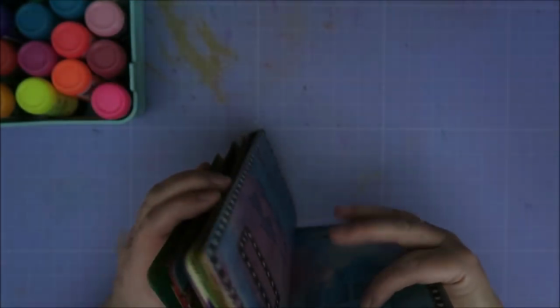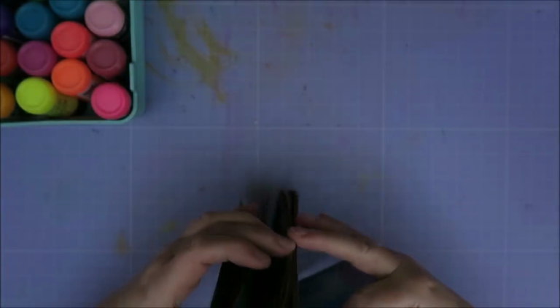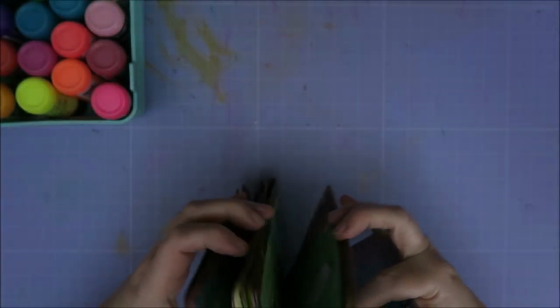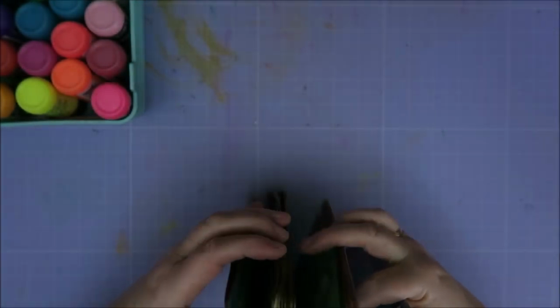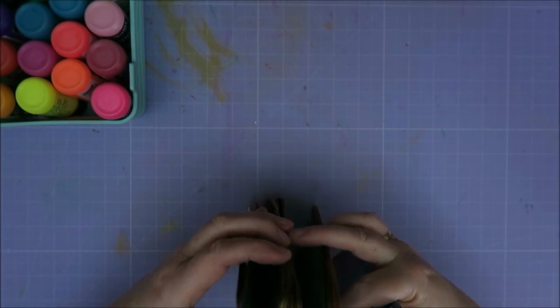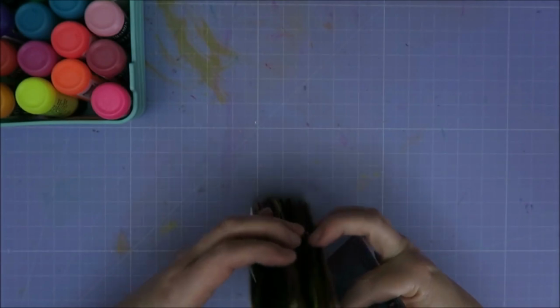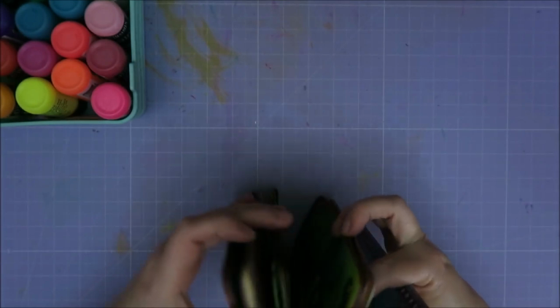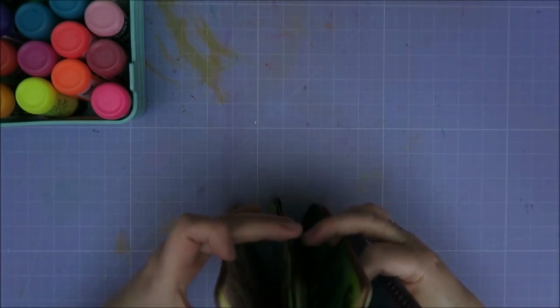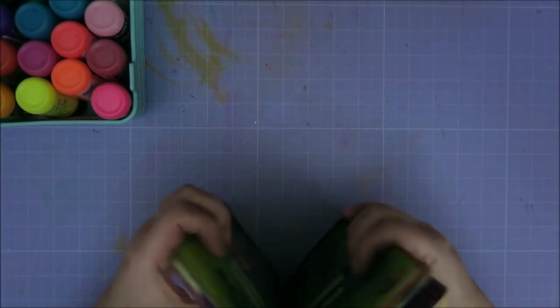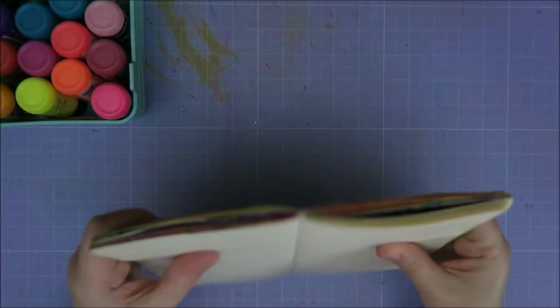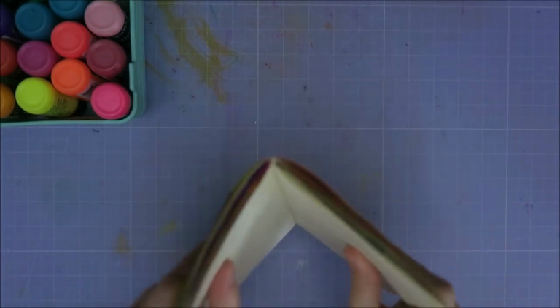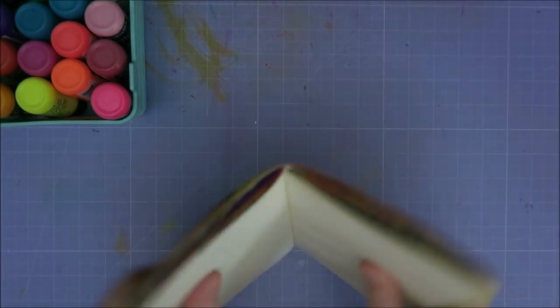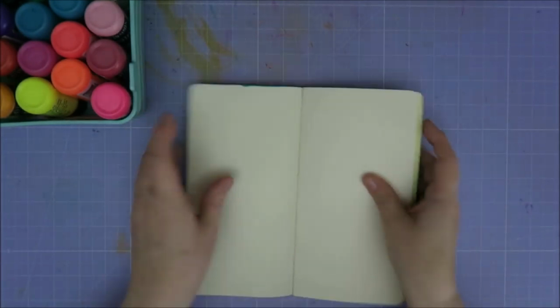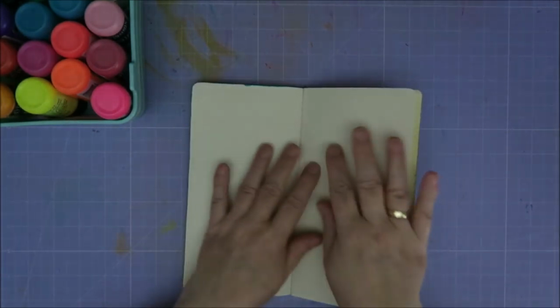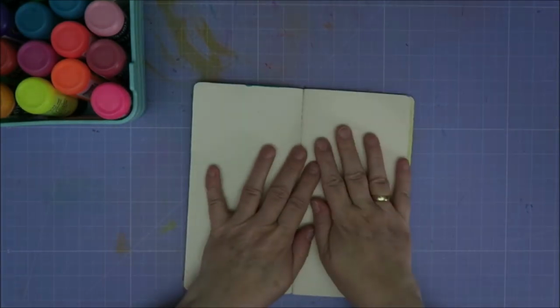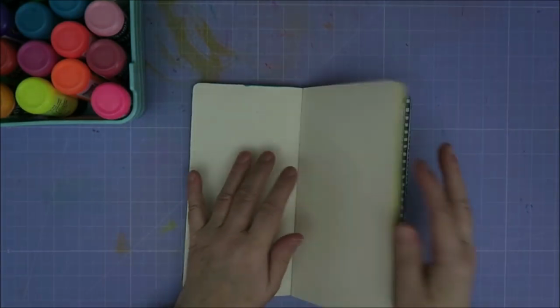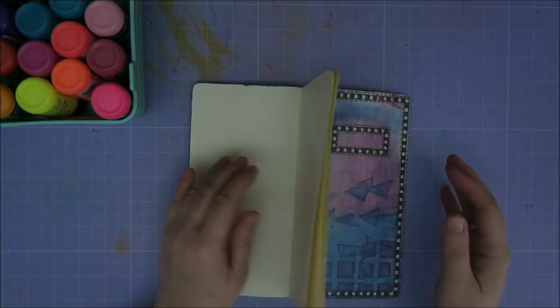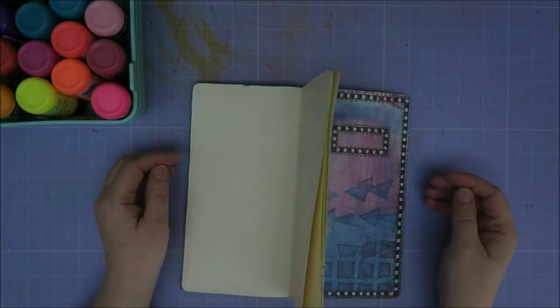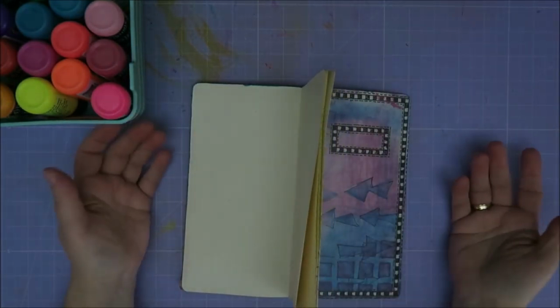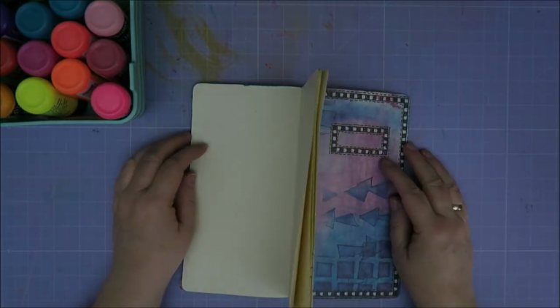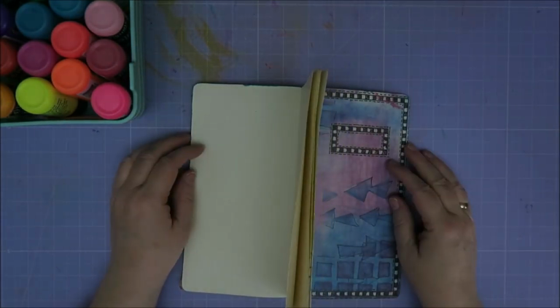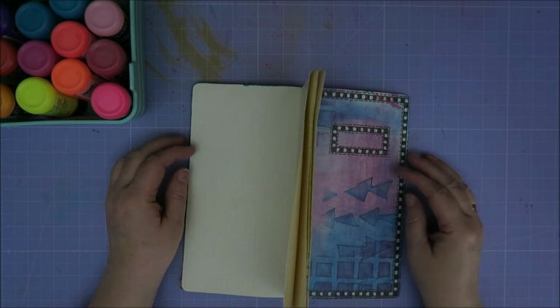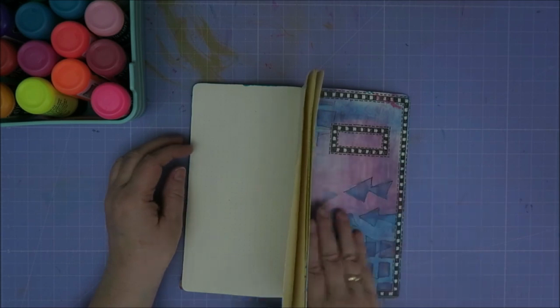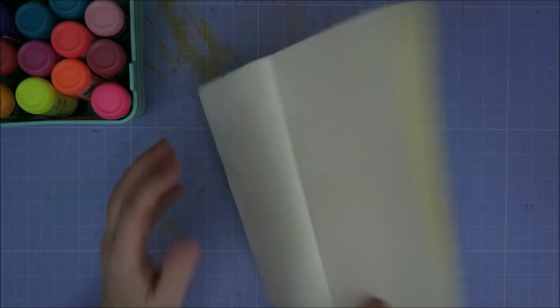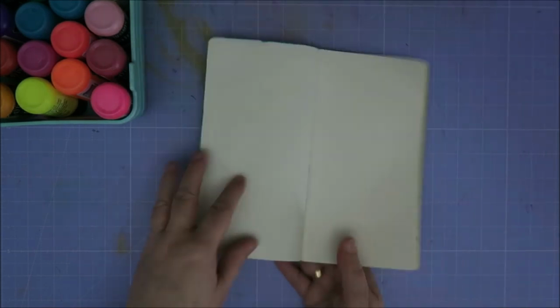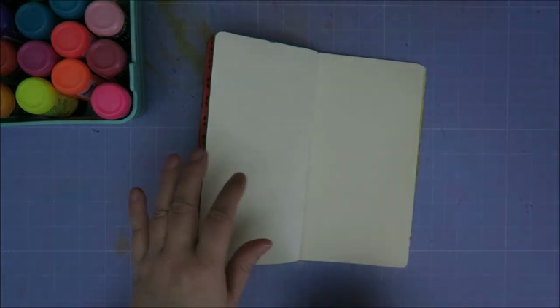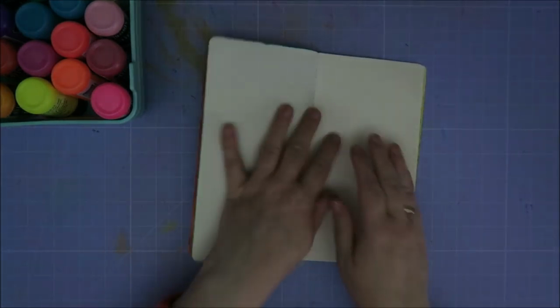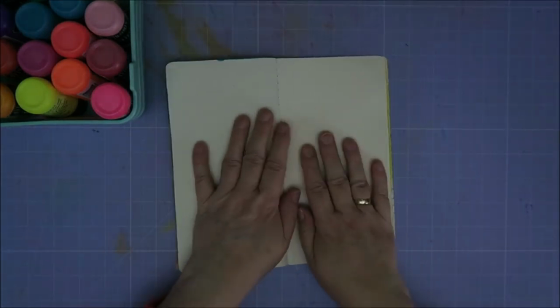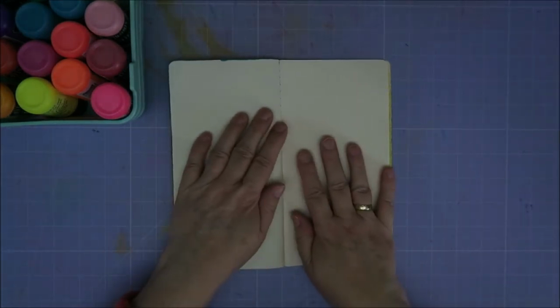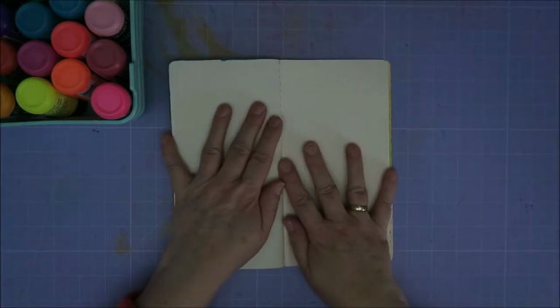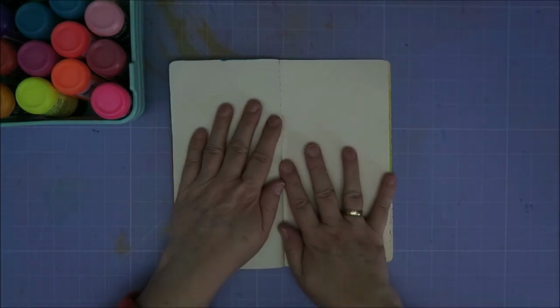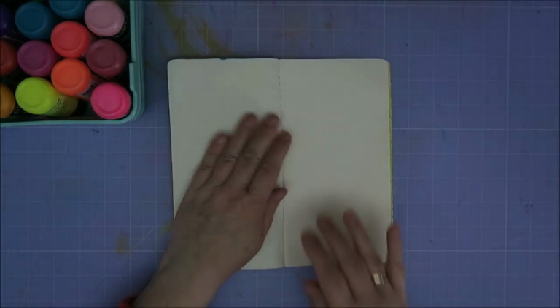Maybe I can do this - I saw Diane do that. It's really a nice idea to flatten it. Well, it doesn't want to stay flat. Okay, I'm going to use it like this. No, it won't. You need to do that from the start, I think. I can handle this.